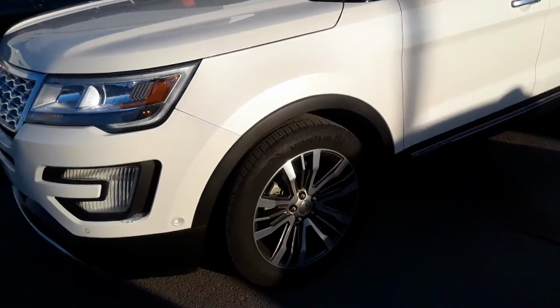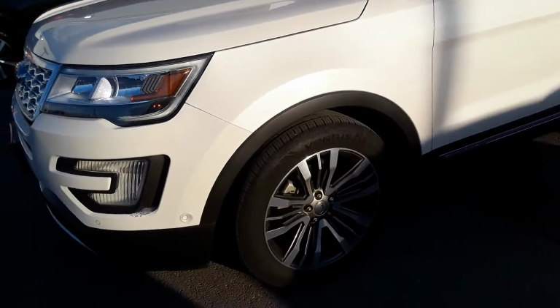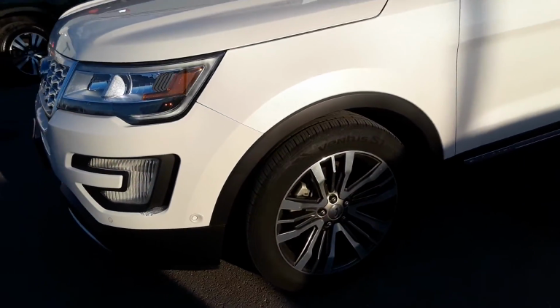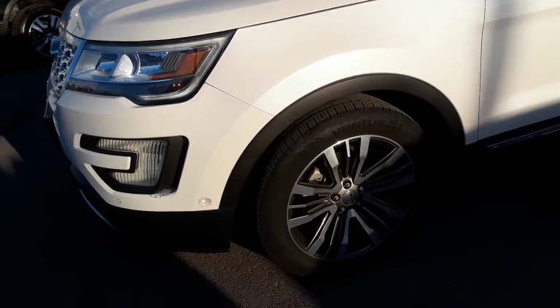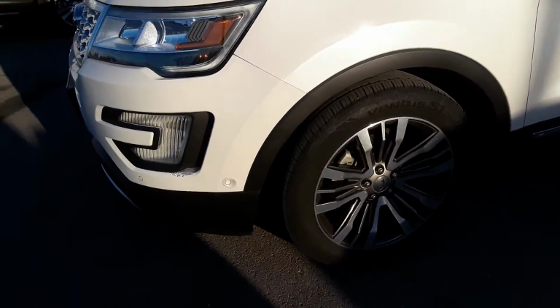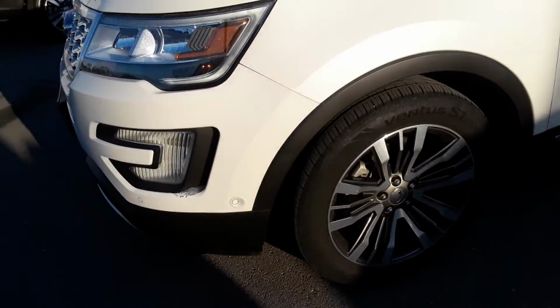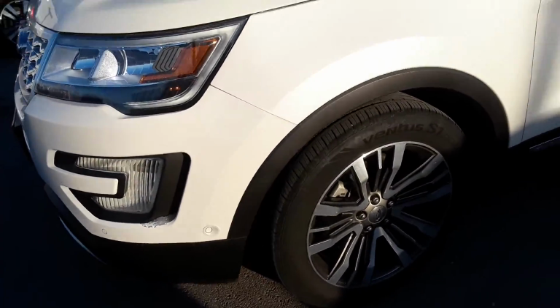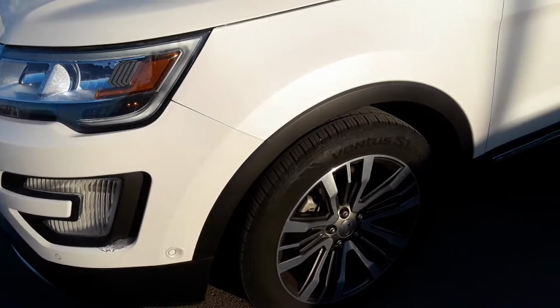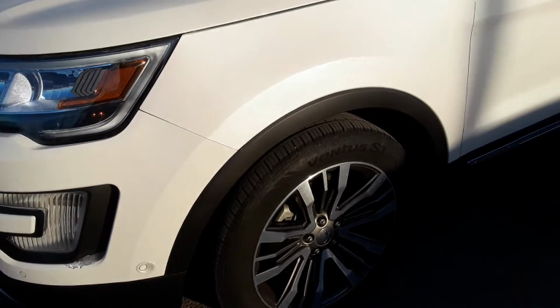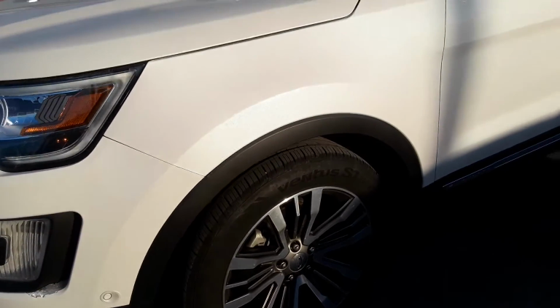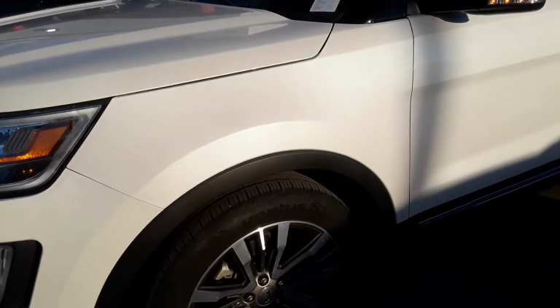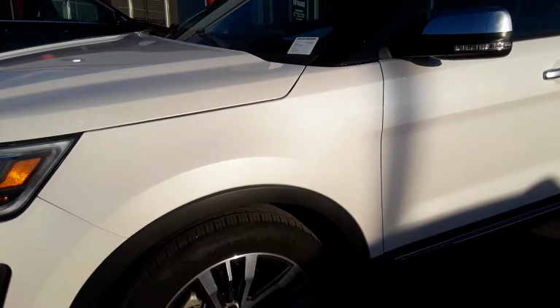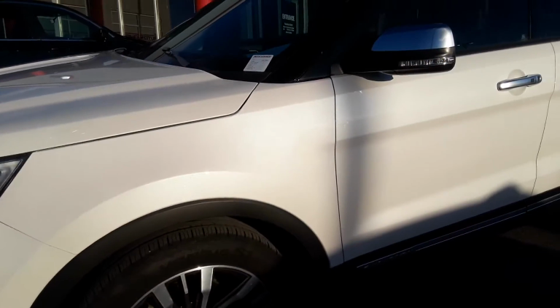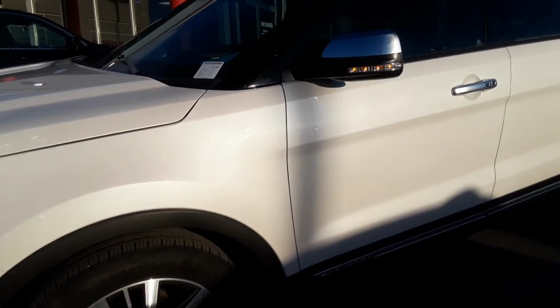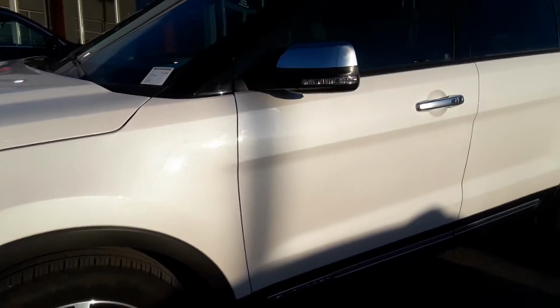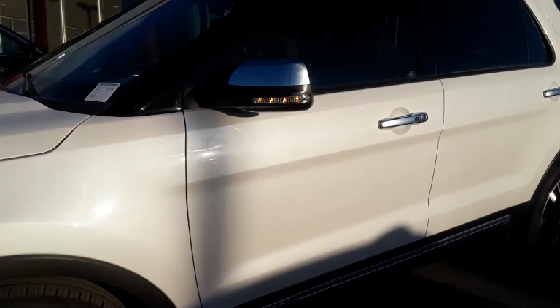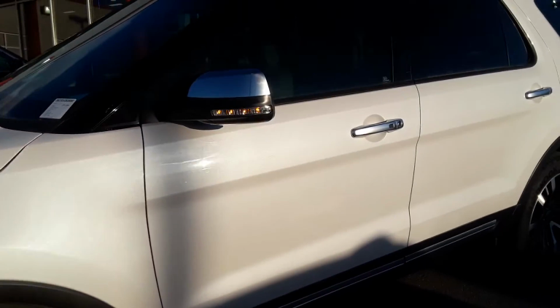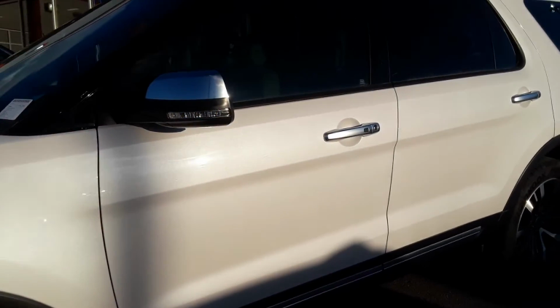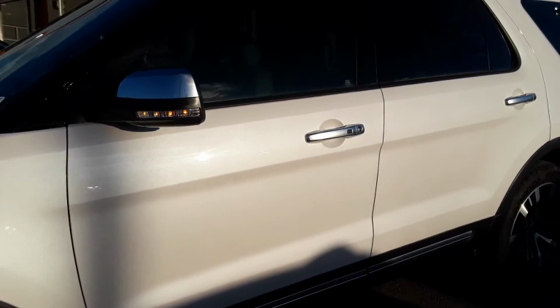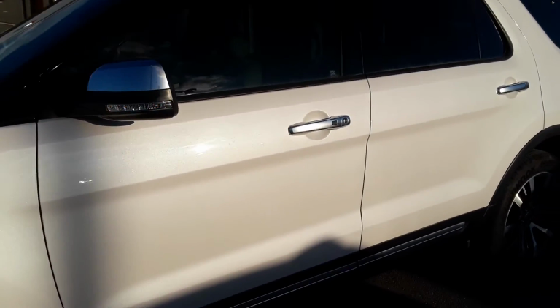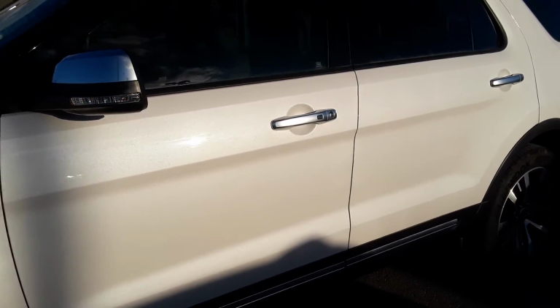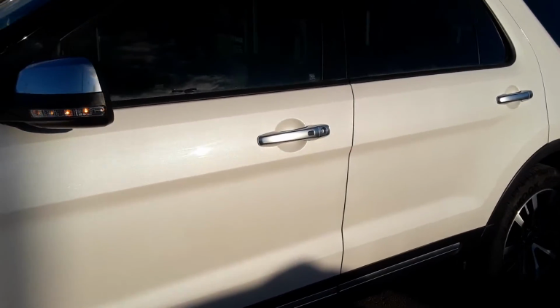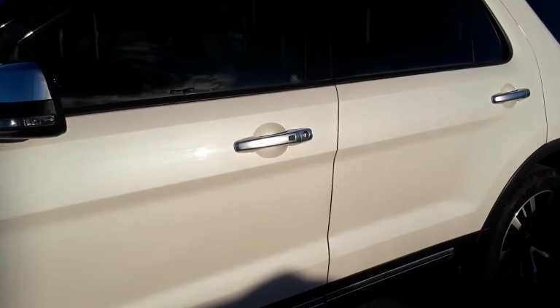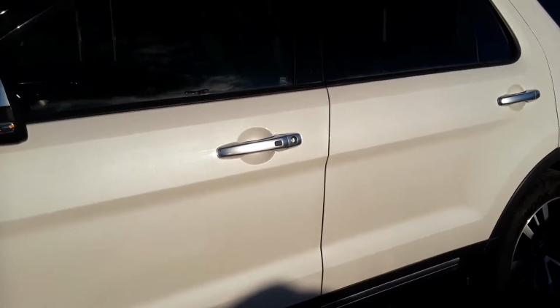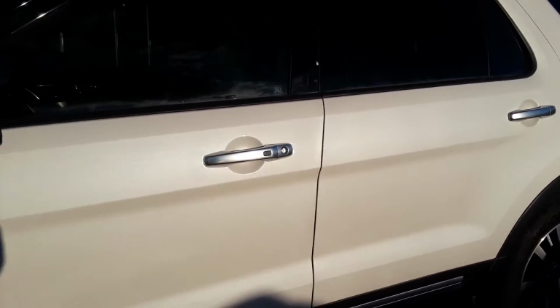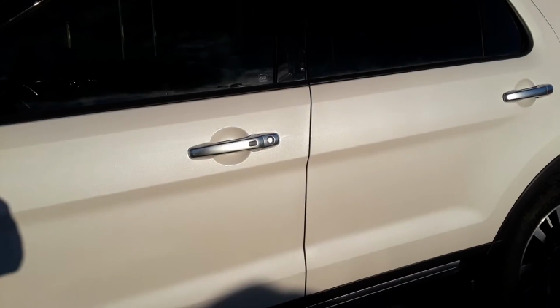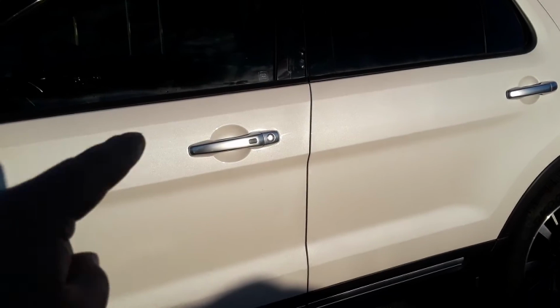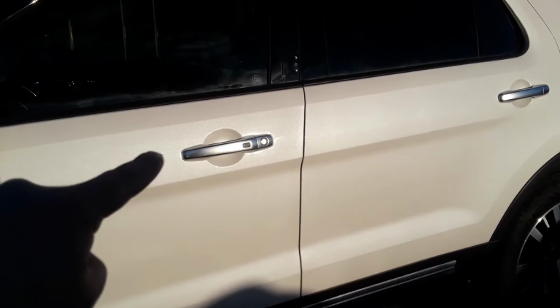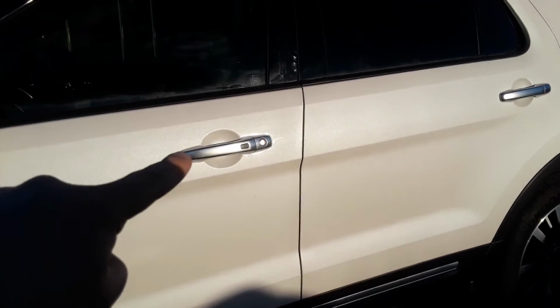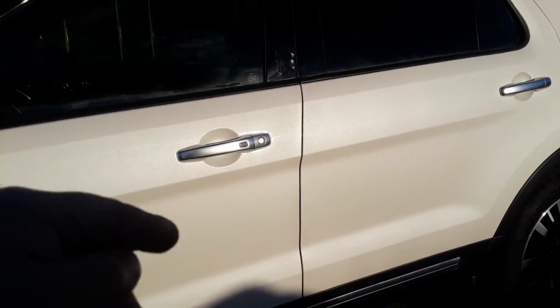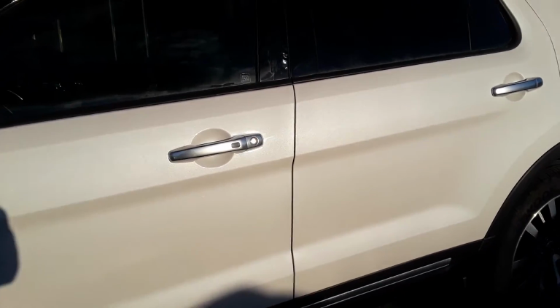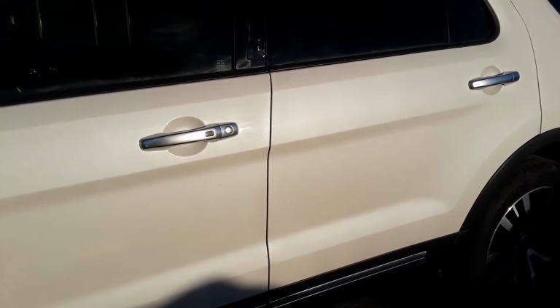You've got your parking sensors and silver brushed aluminum door handles.